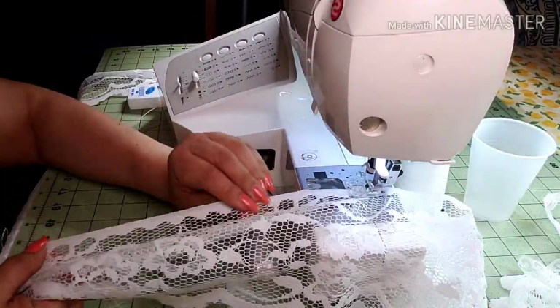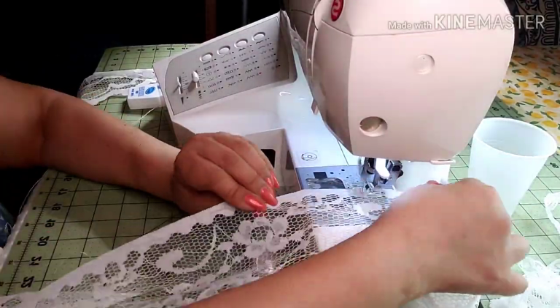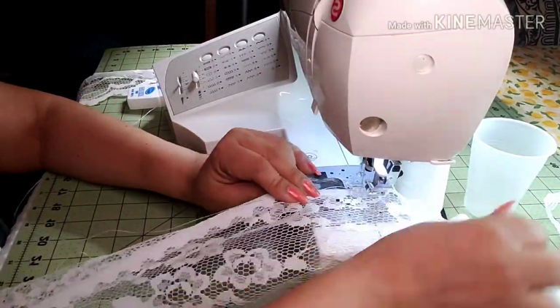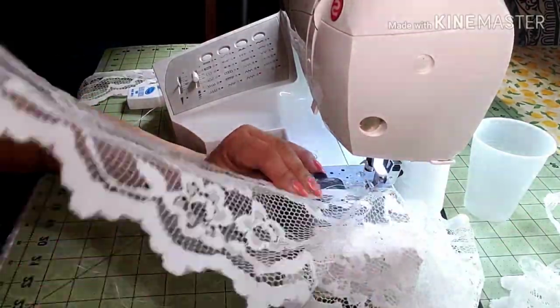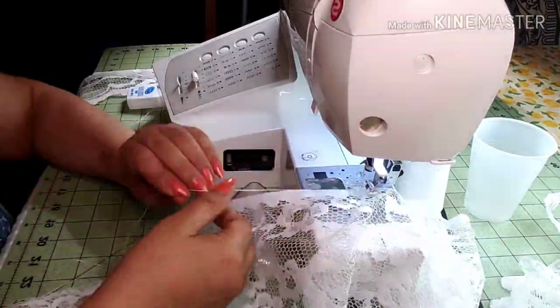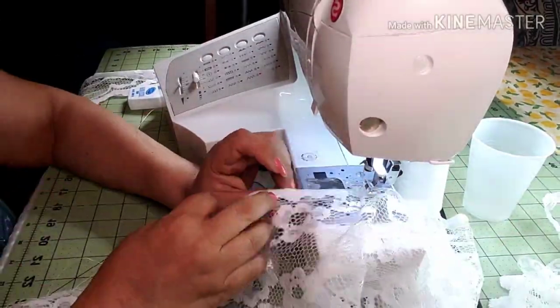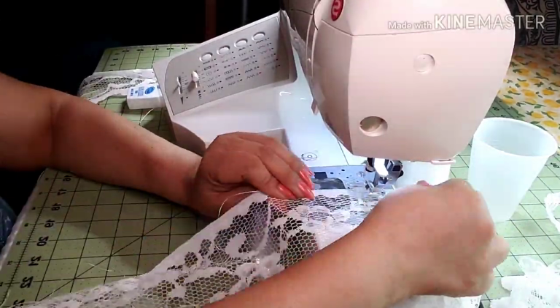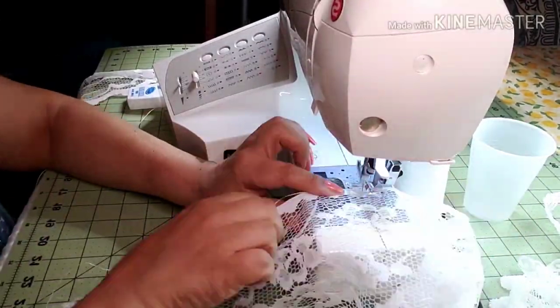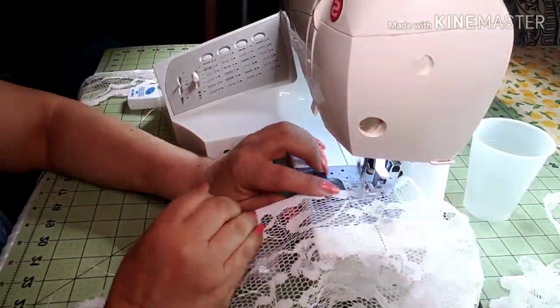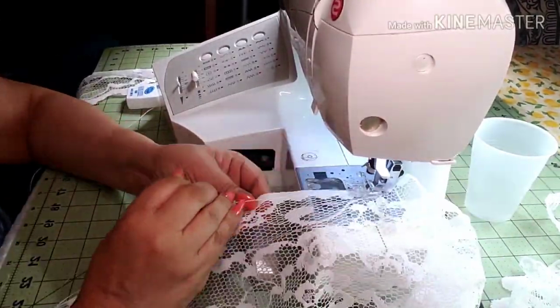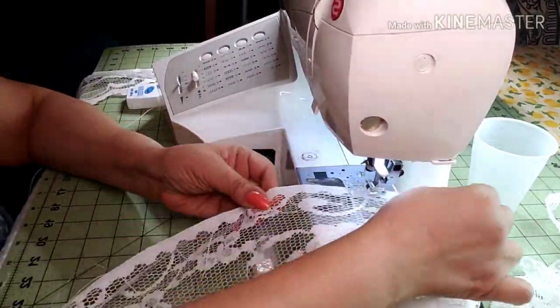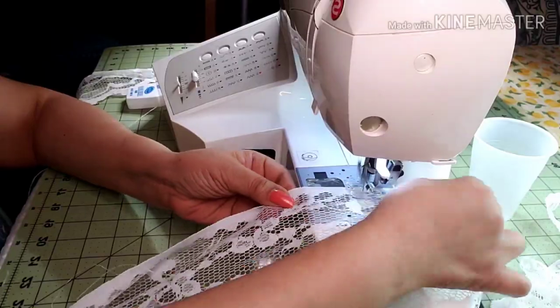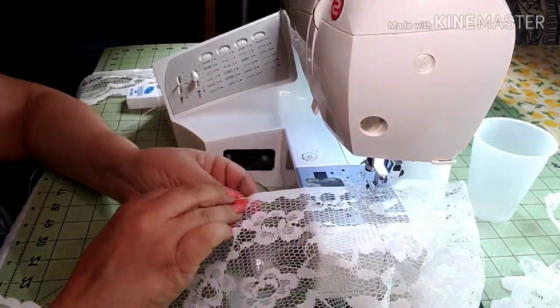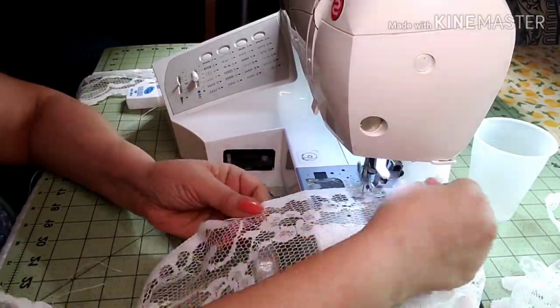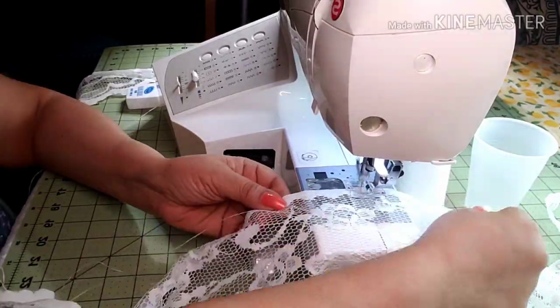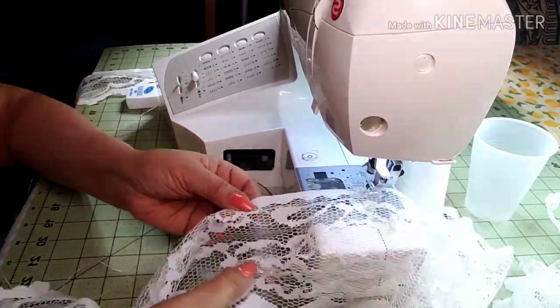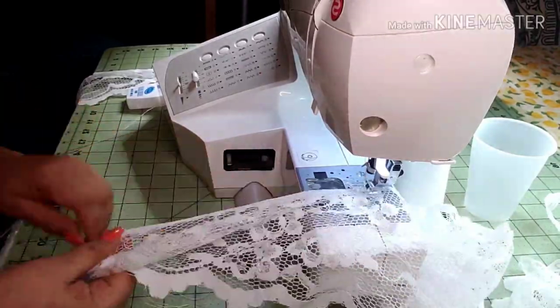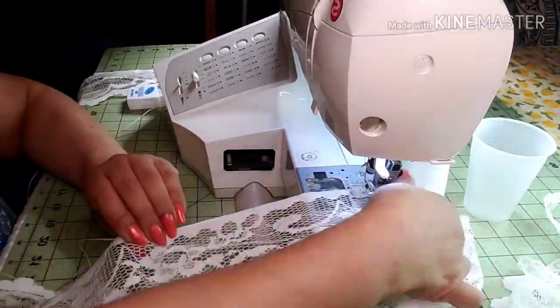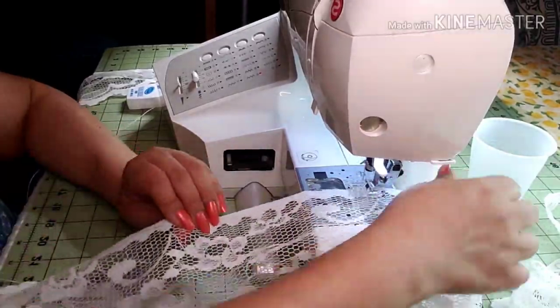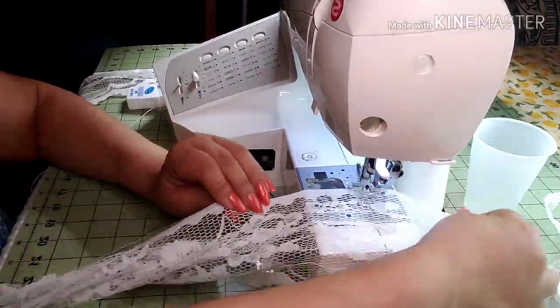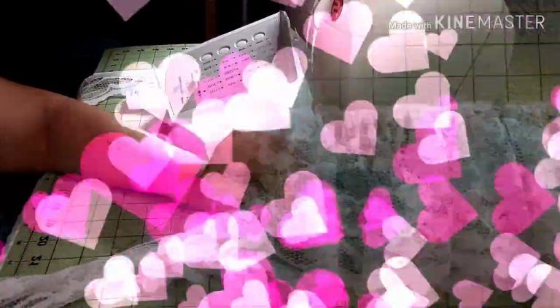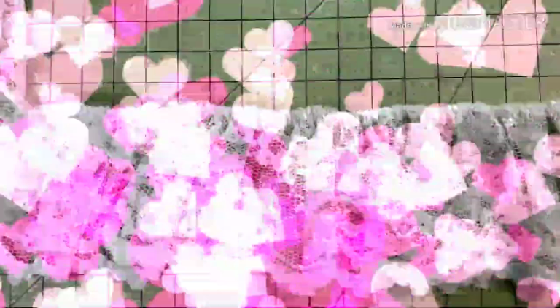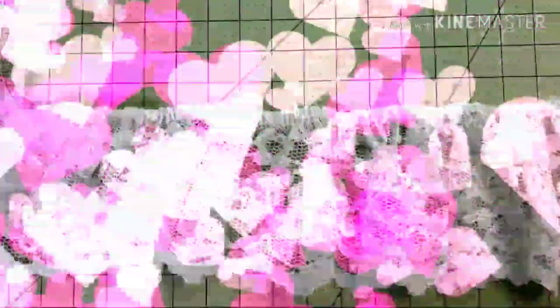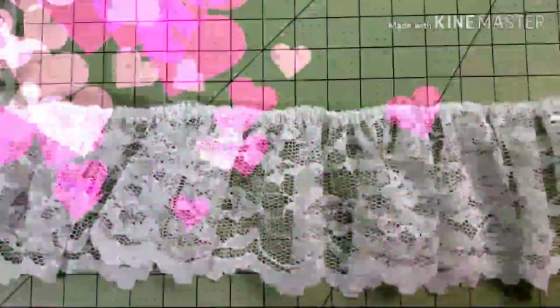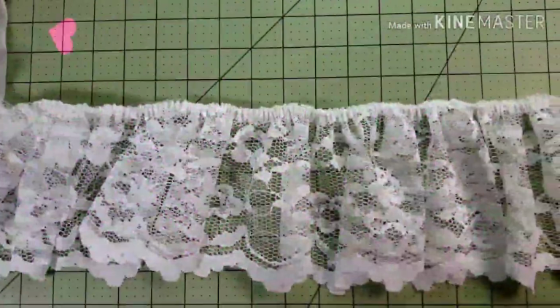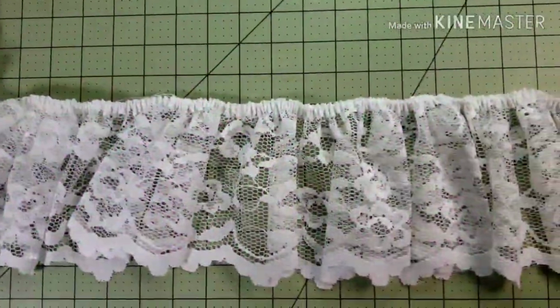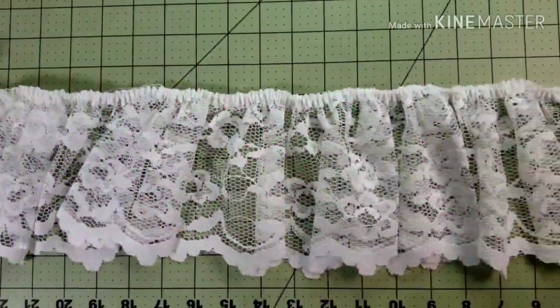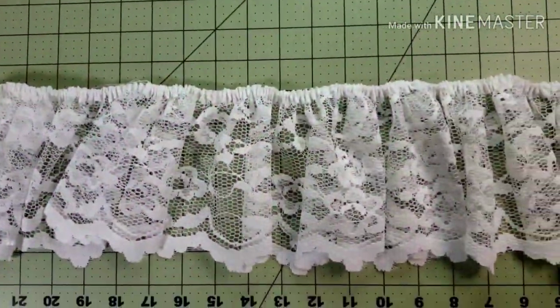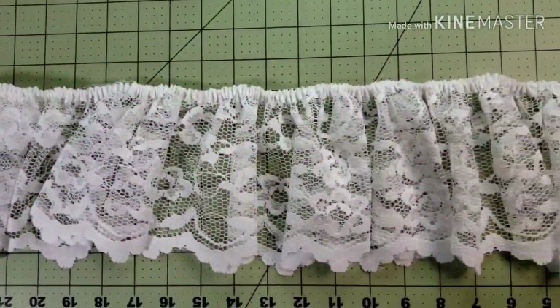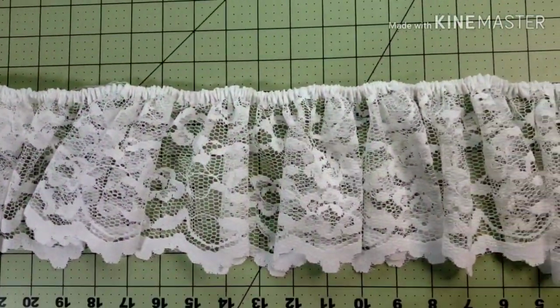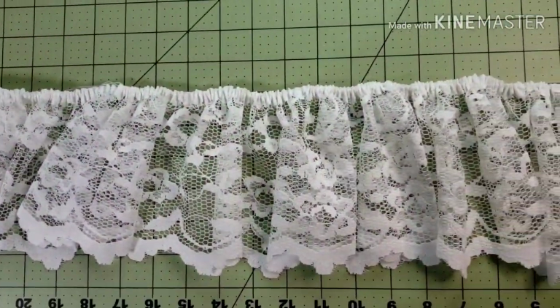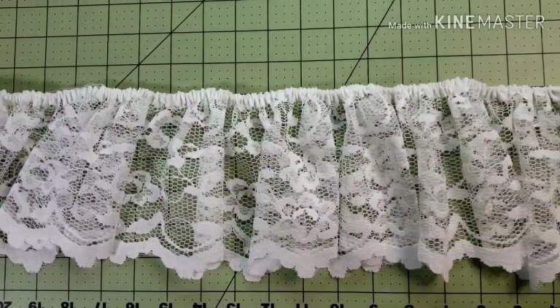Estimate how much you will need for your project and when you're ready, just pull the floss. And here it is.